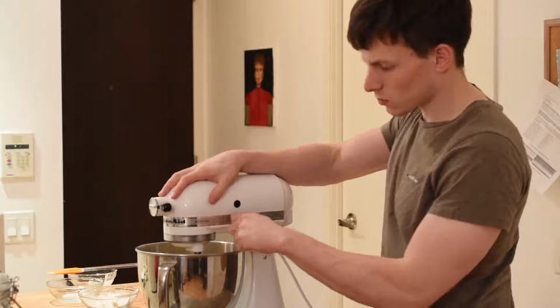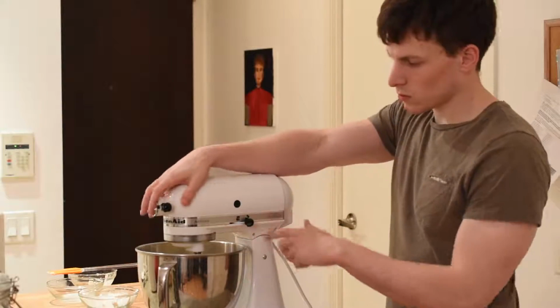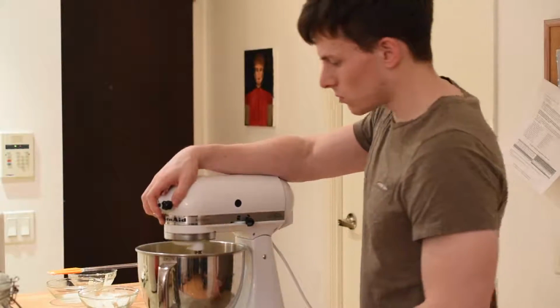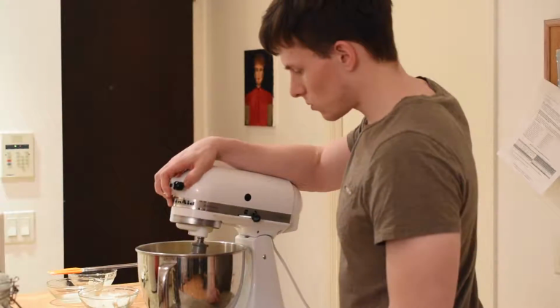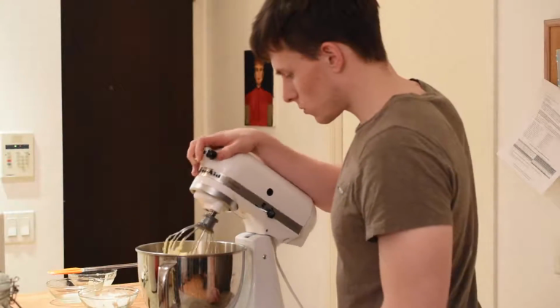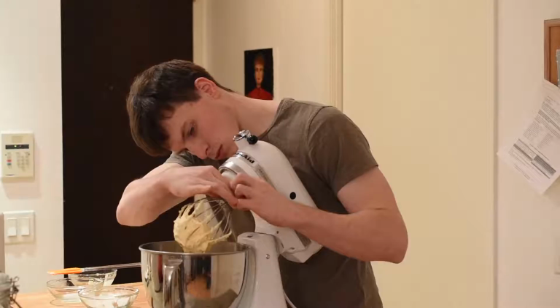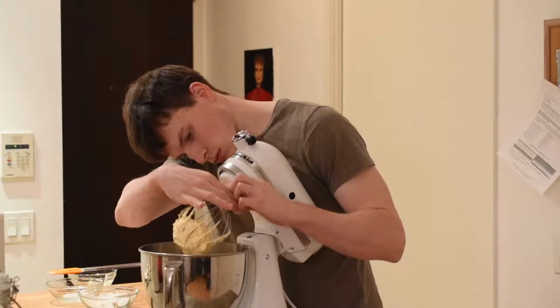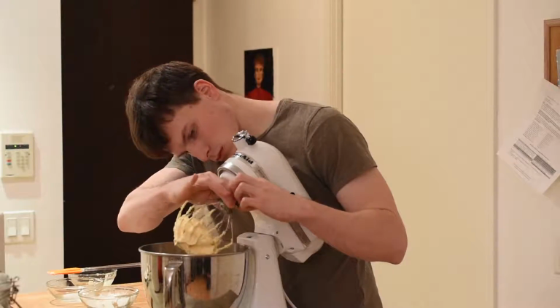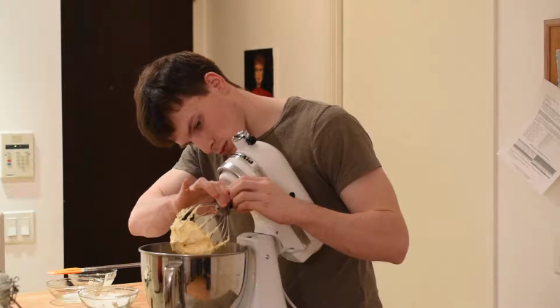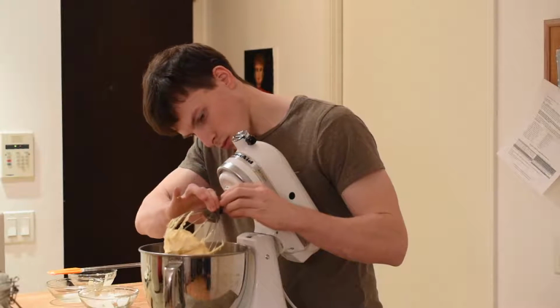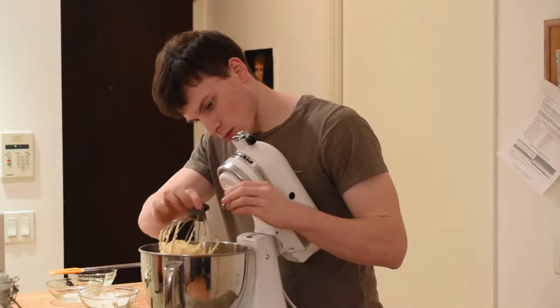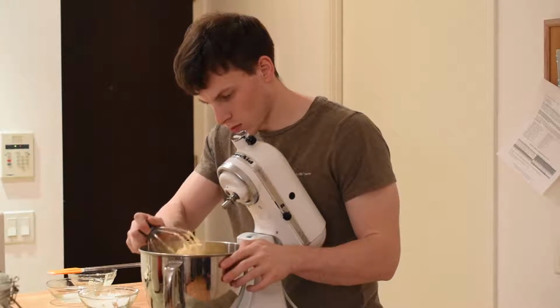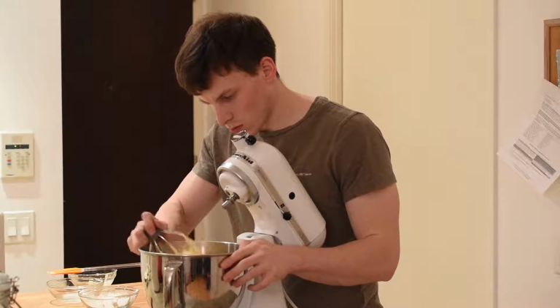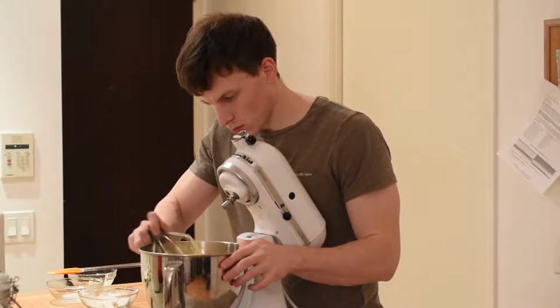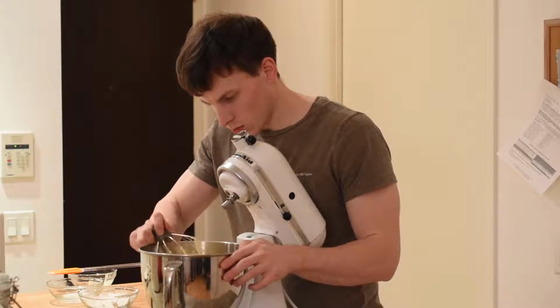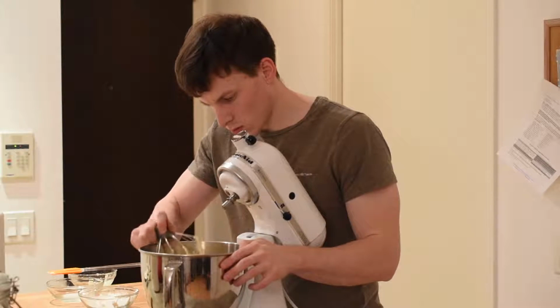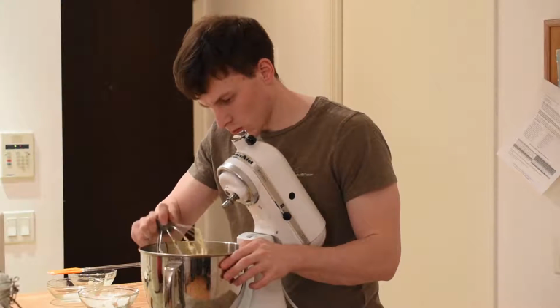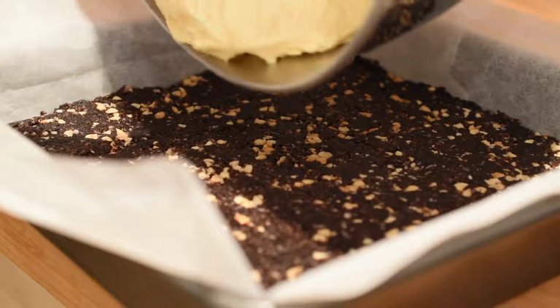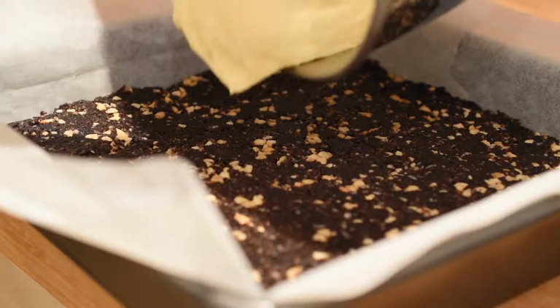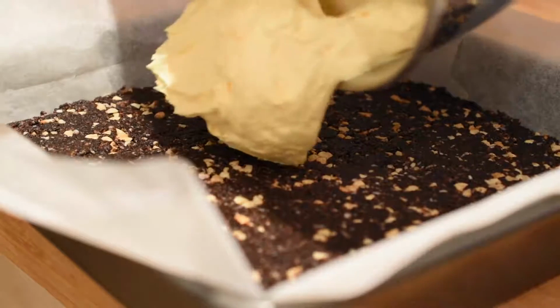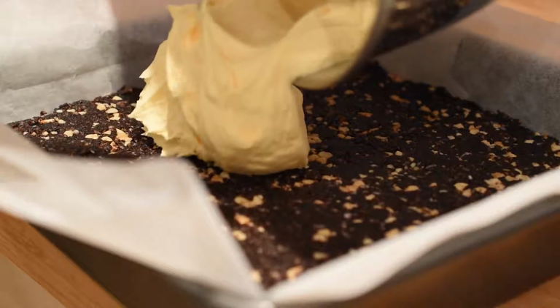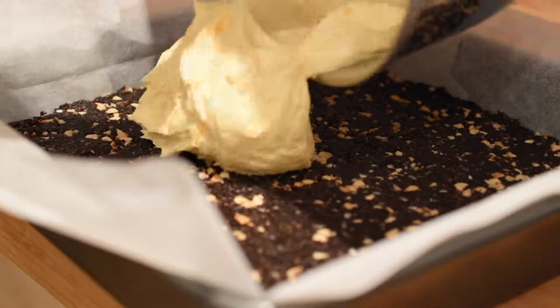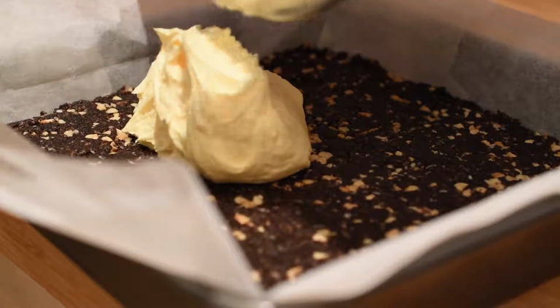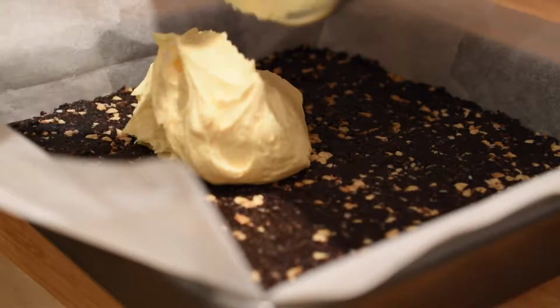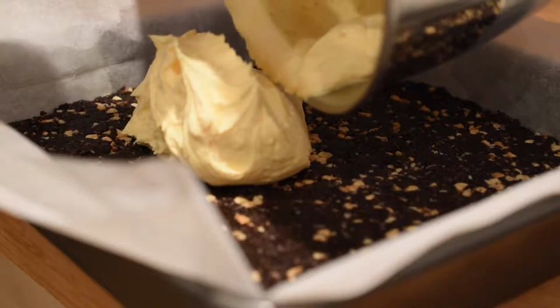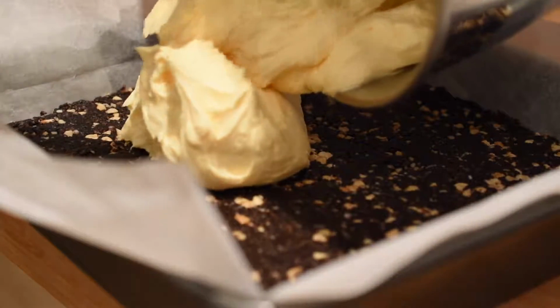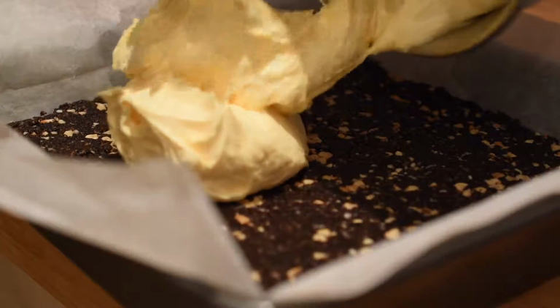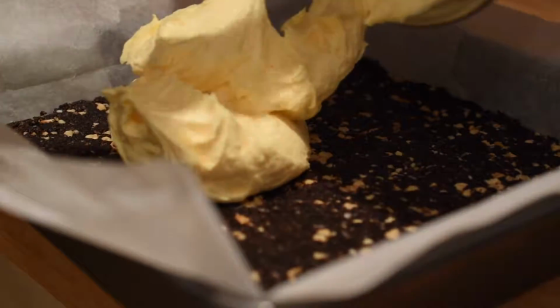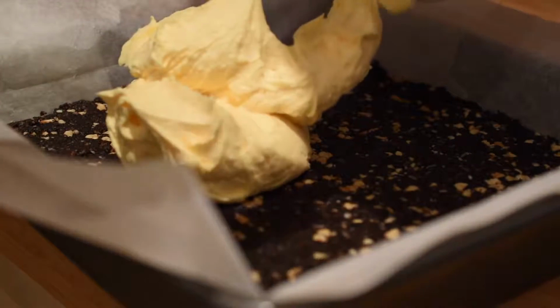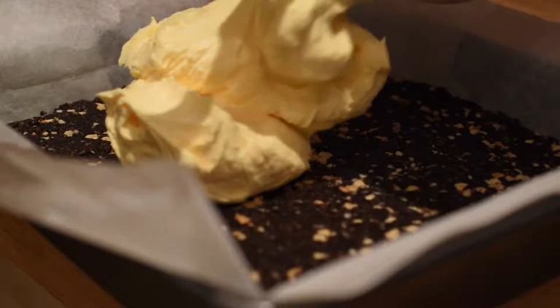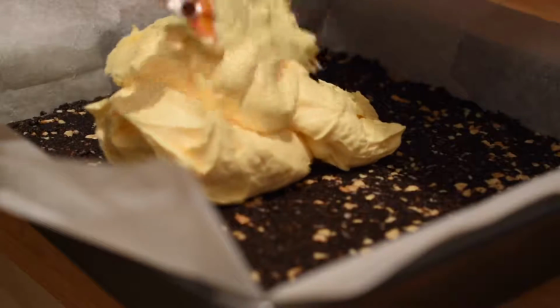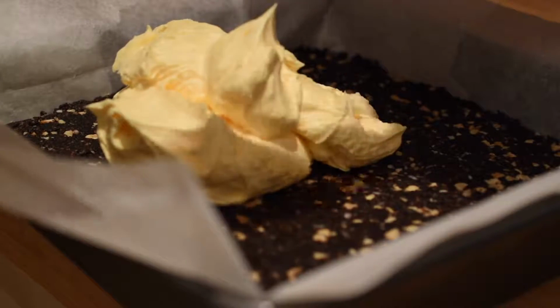Note that the custard powder is essential to give this icing its characteristic yellow color. Now remove the base layer from the fridge and proceed to spread the icing evenly over top. Return the pan to the fridge when you're finished.